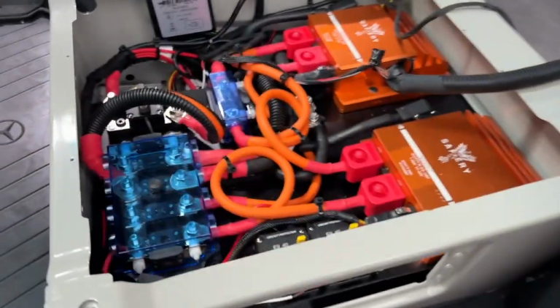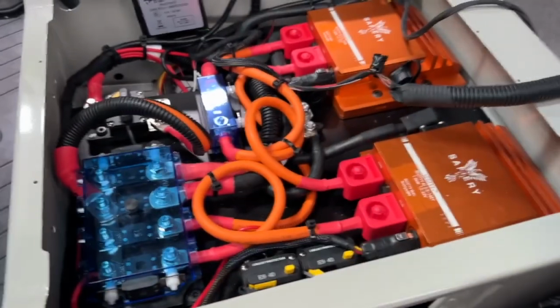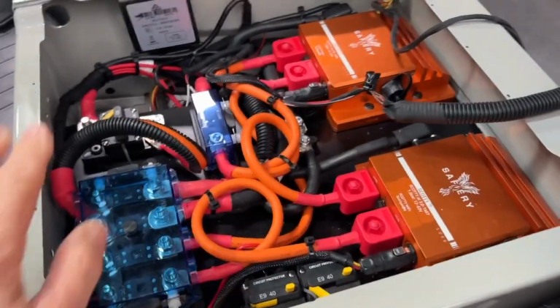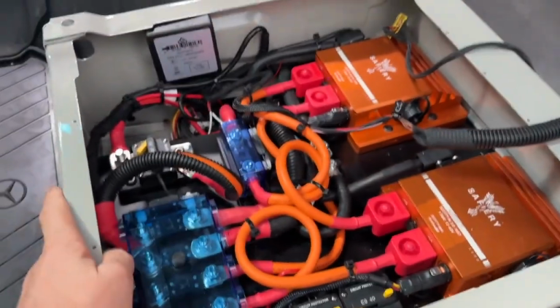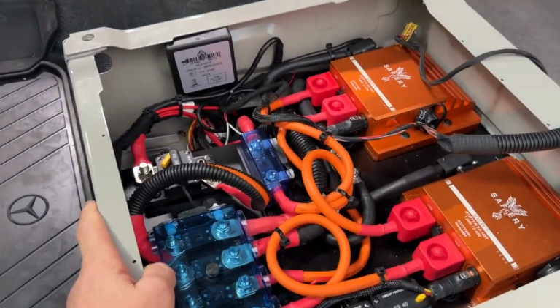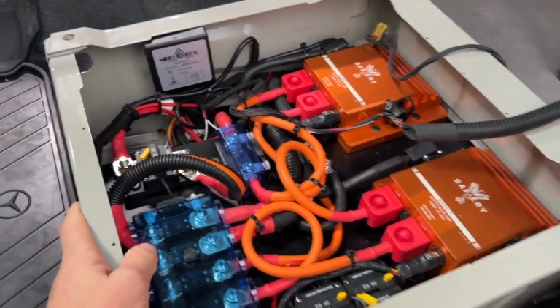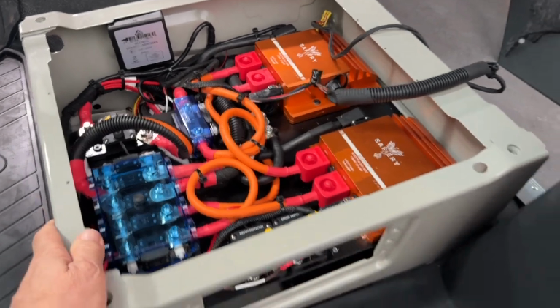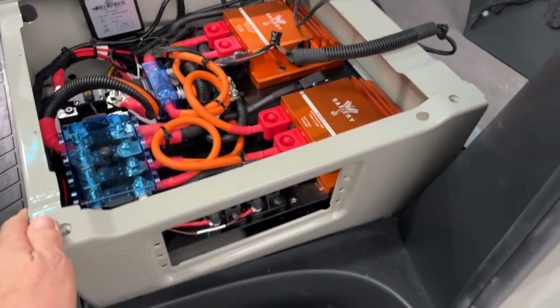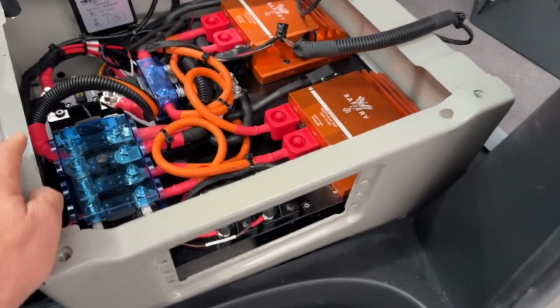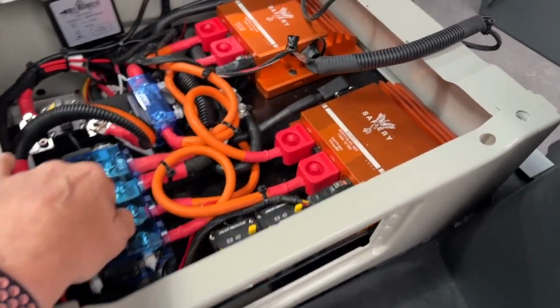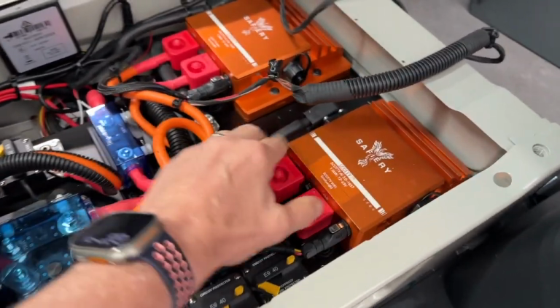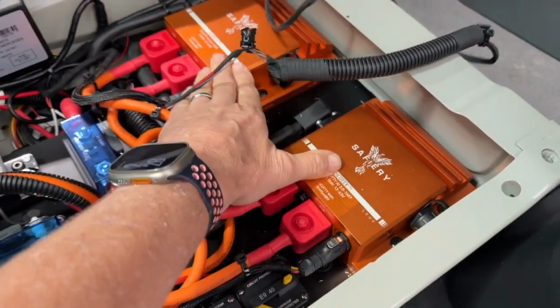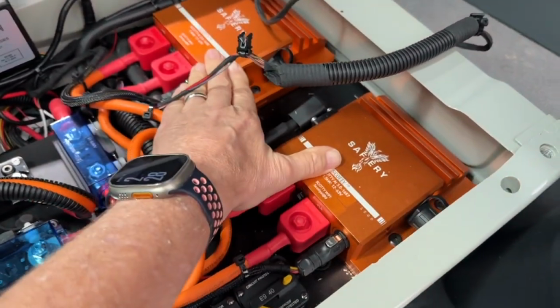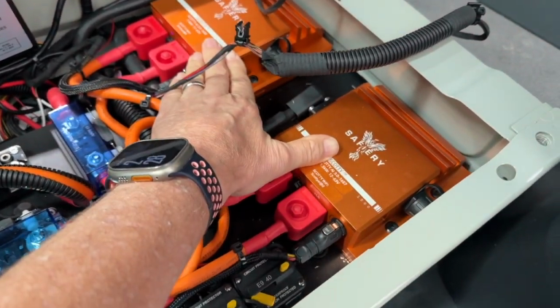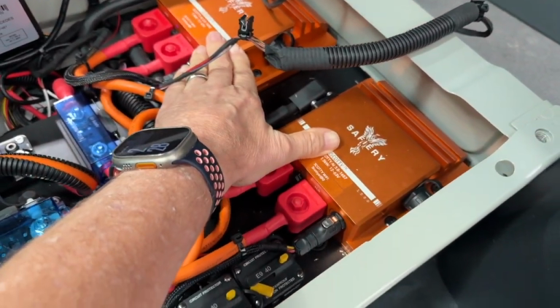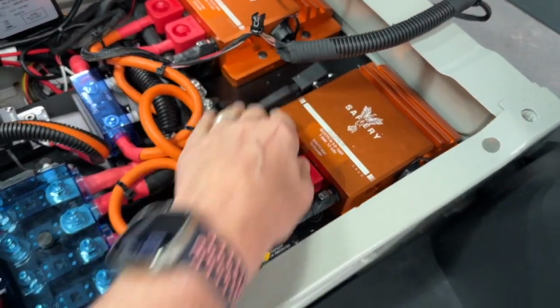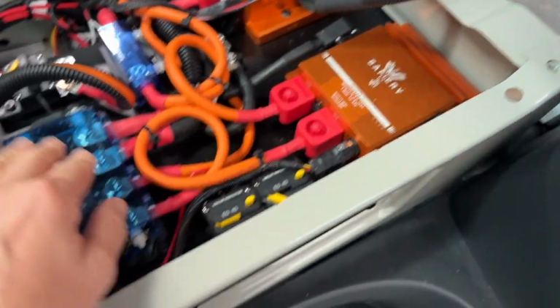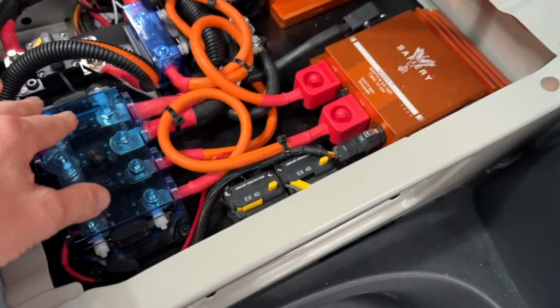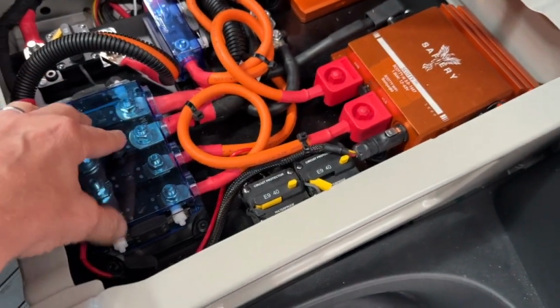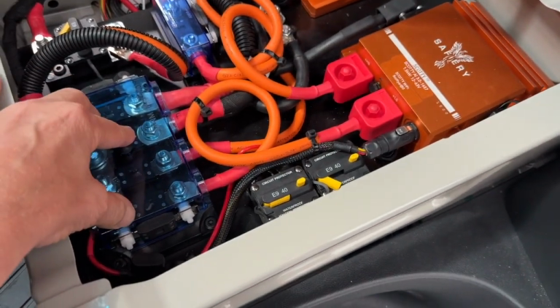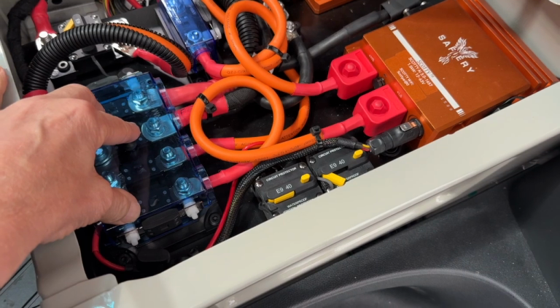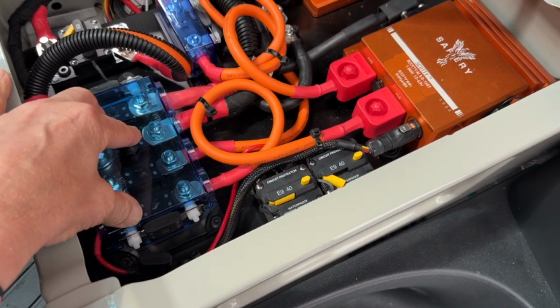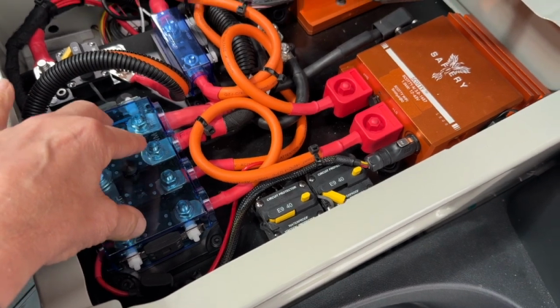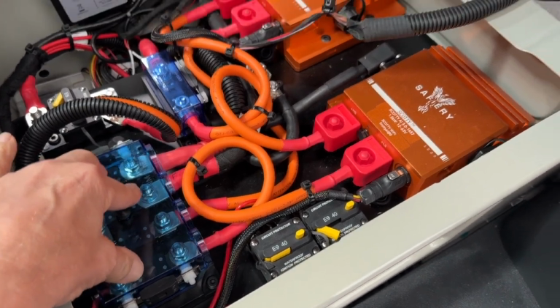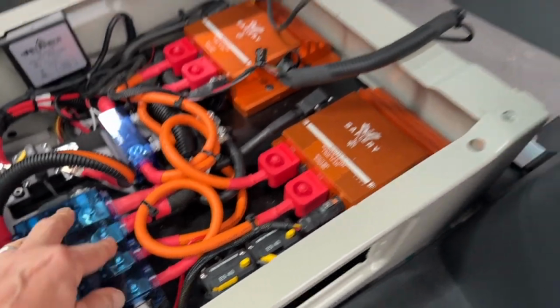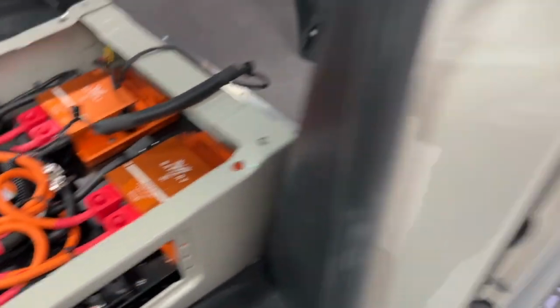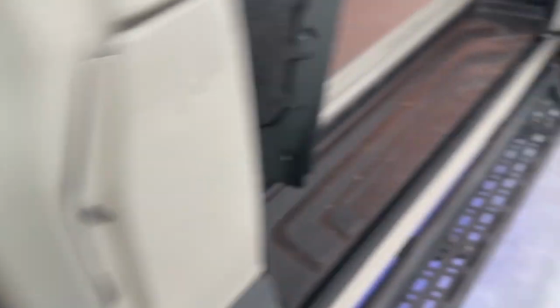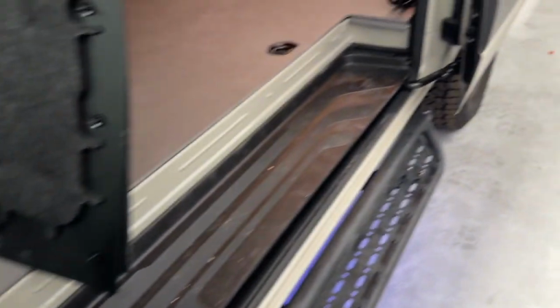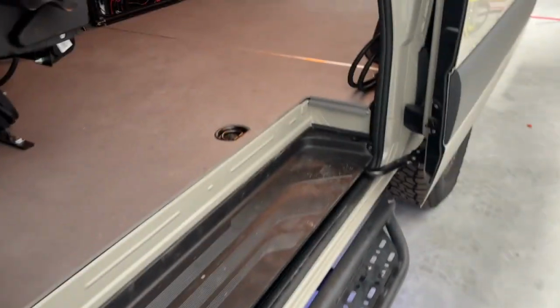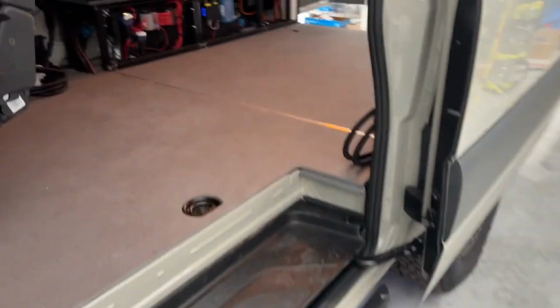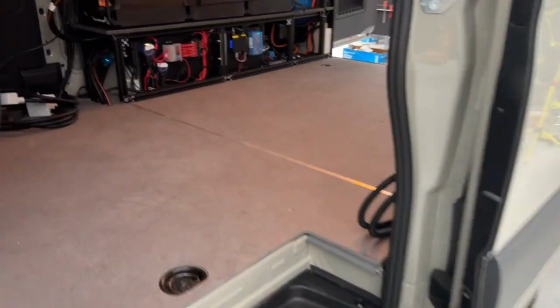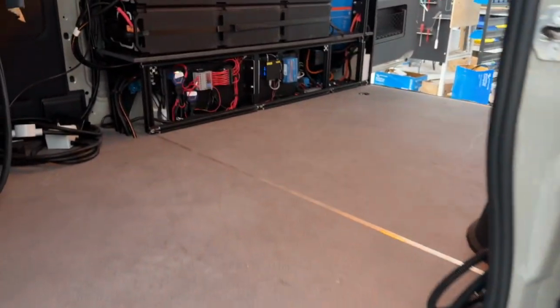Underneath the passenger seat here, which we've removed, we've got our Scotties here from the factory alternator going out to the 48 volt in the back. Now let's have a look at the system in here.